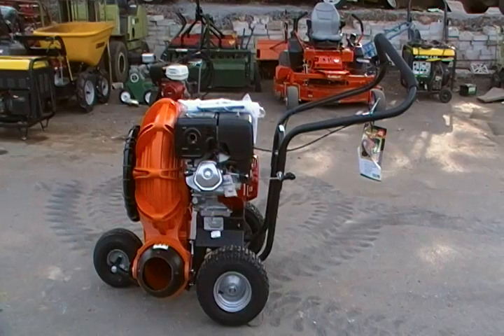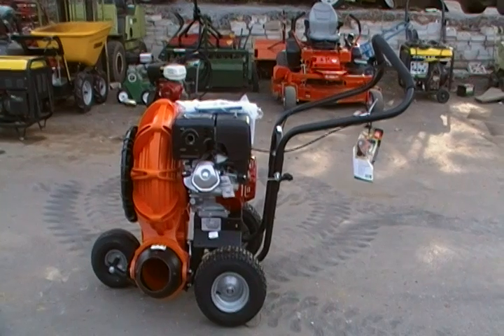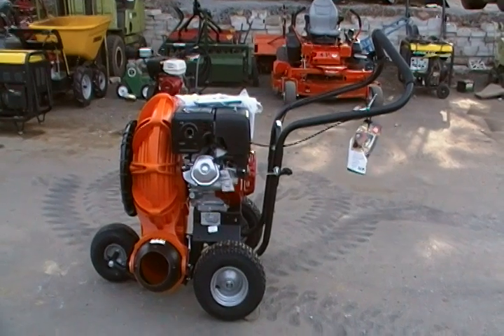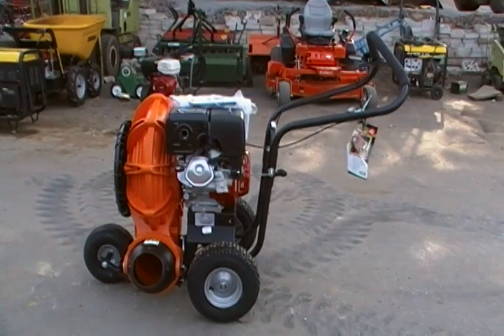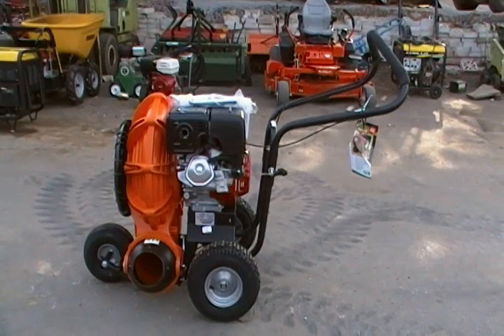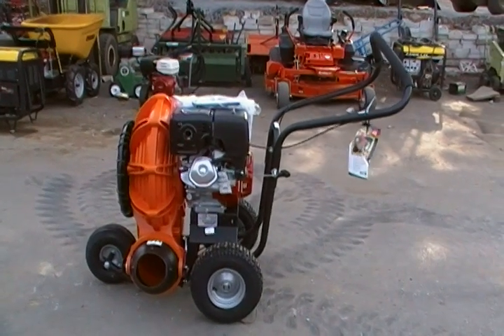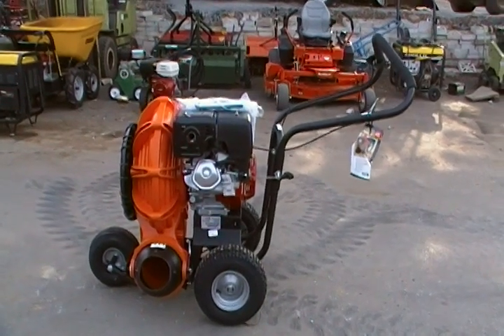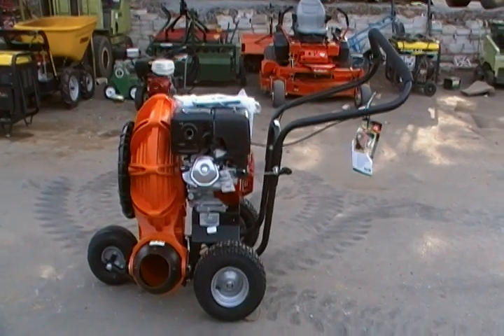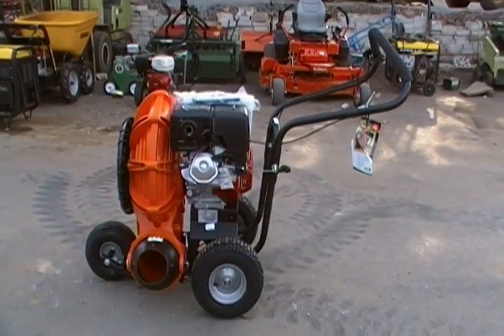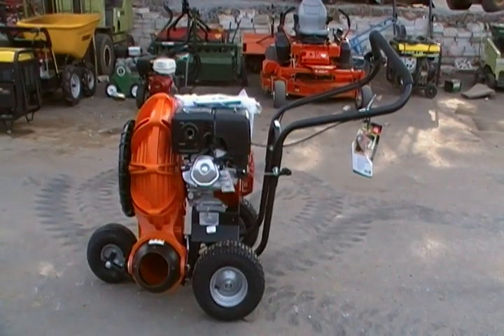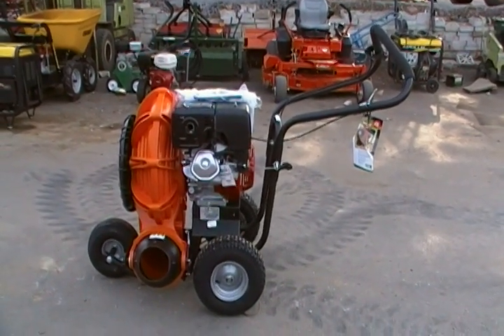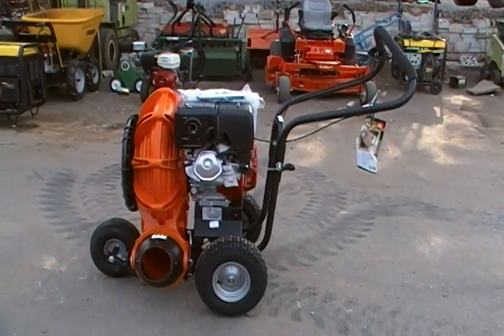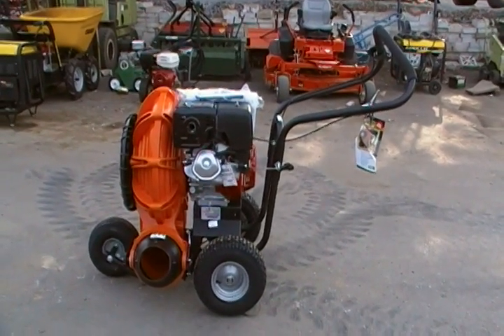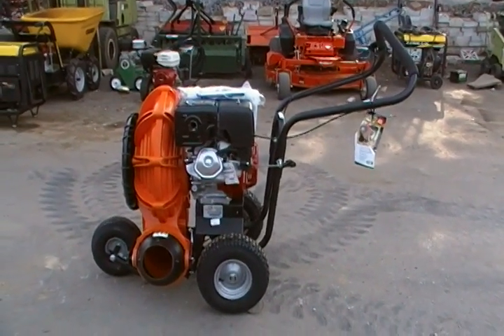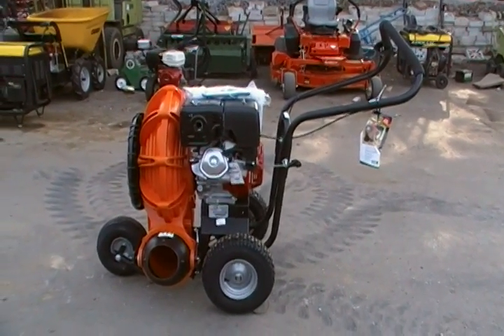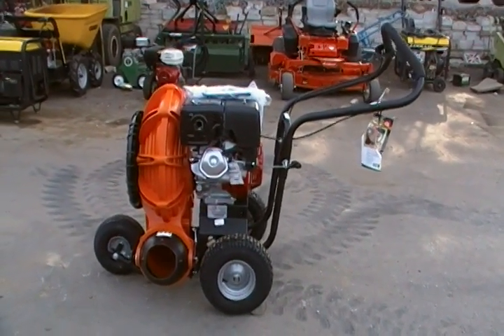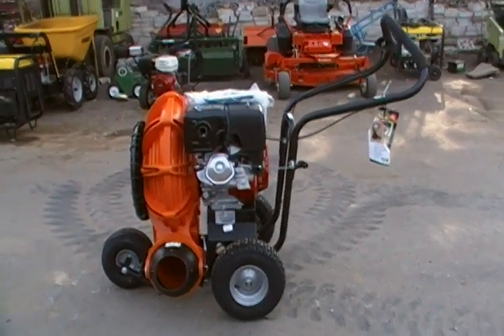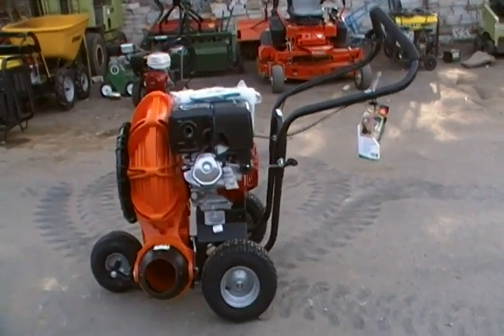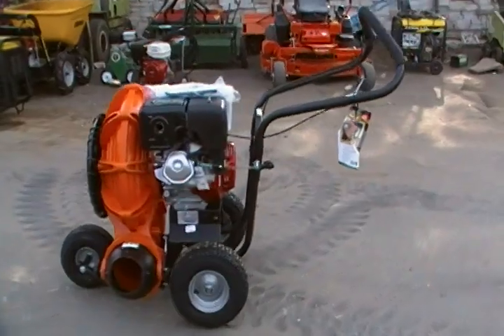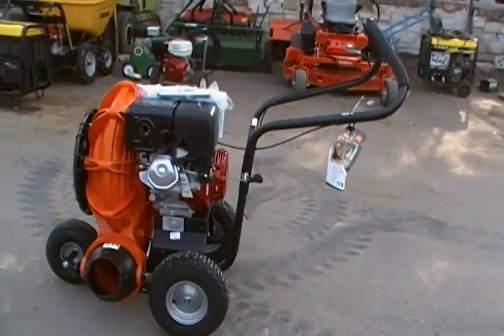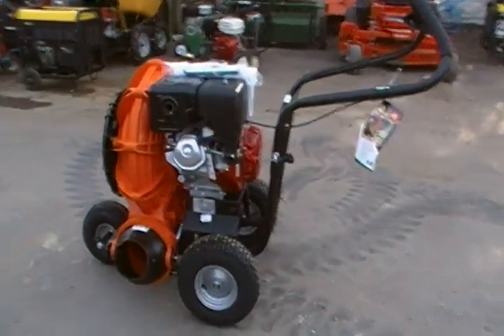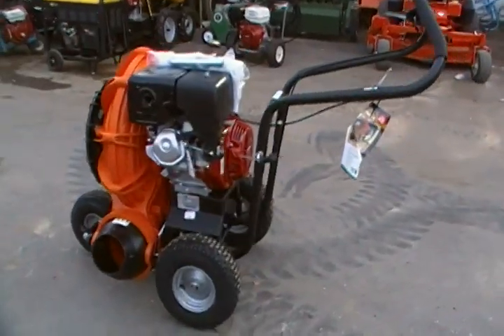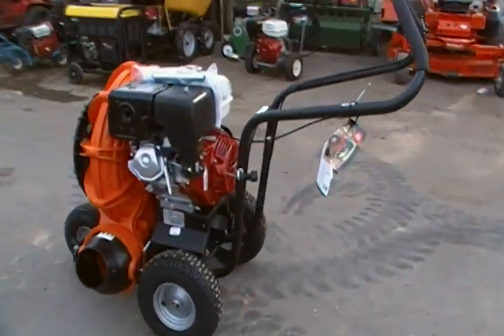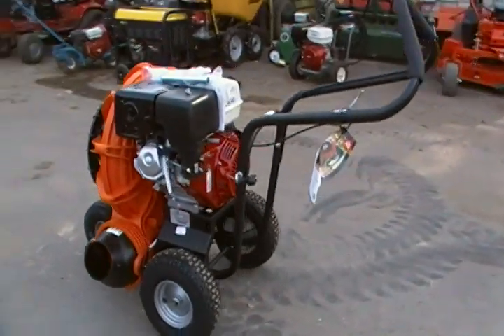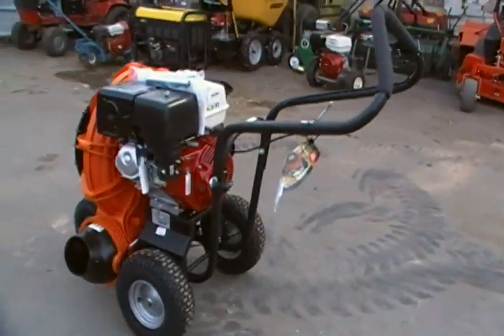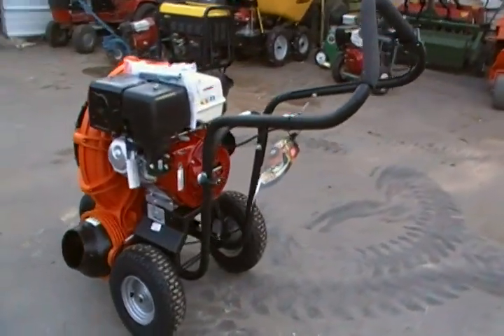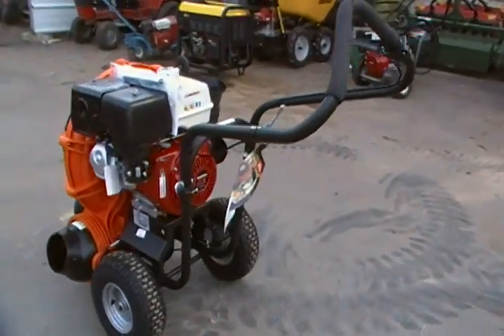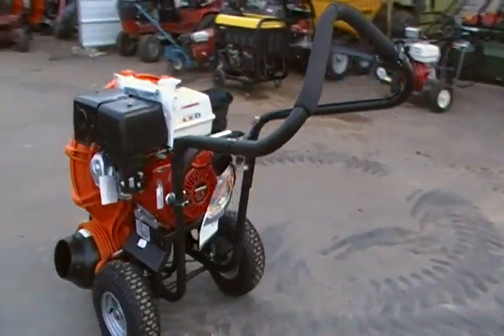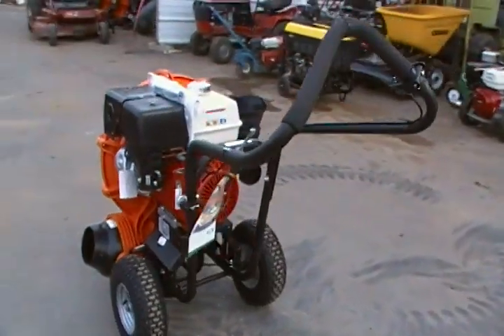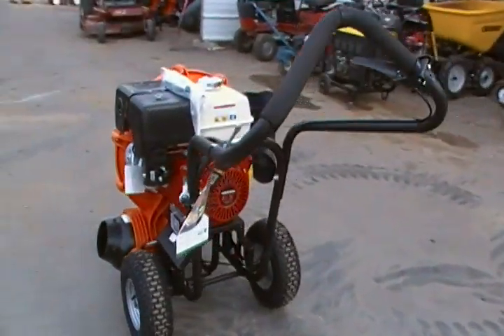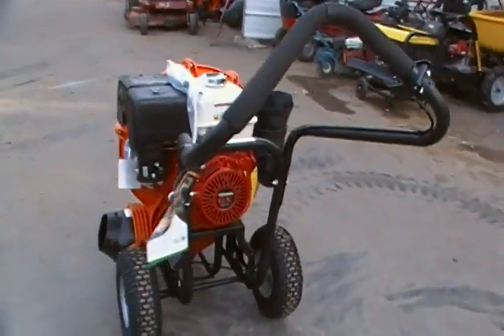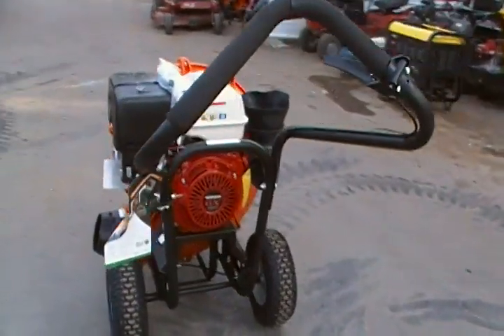This is the Billy Goat F1302H. It is a 13 horsepower Honda engine. It is a push model.